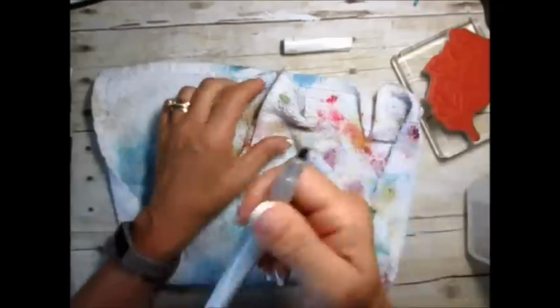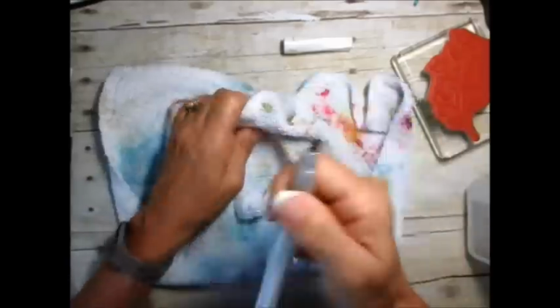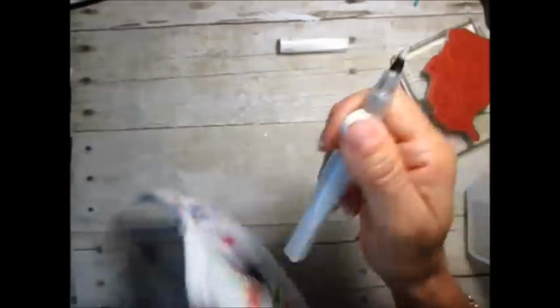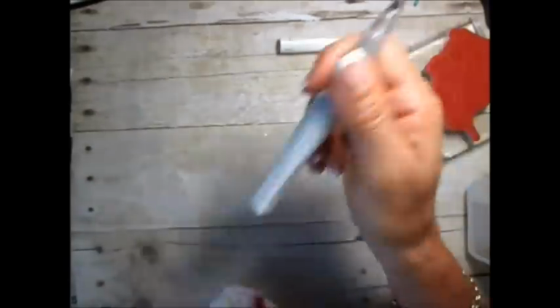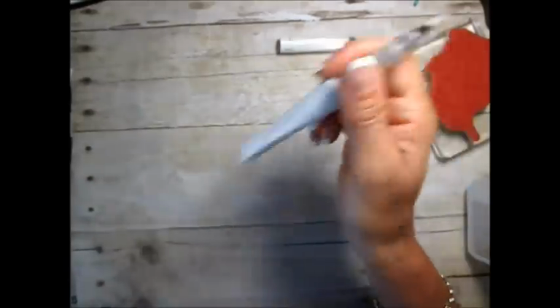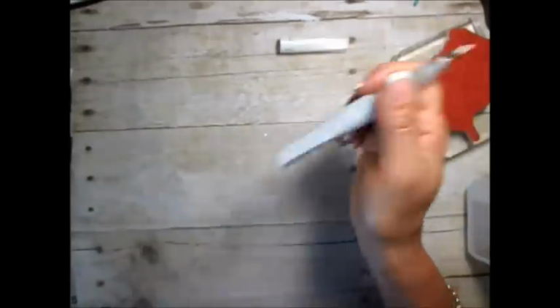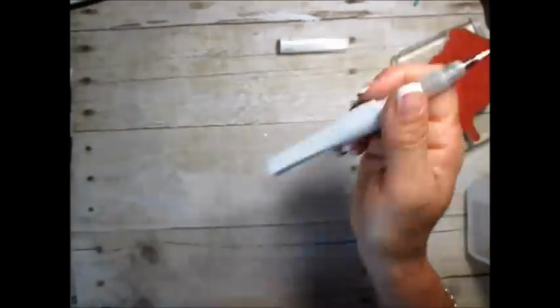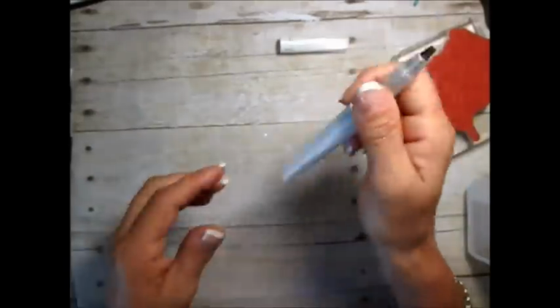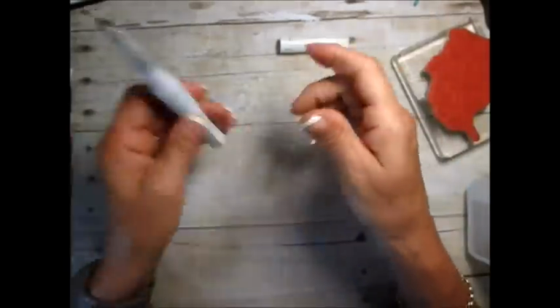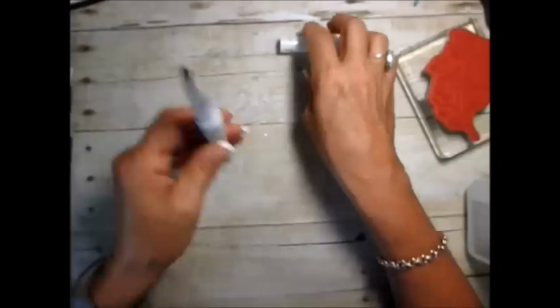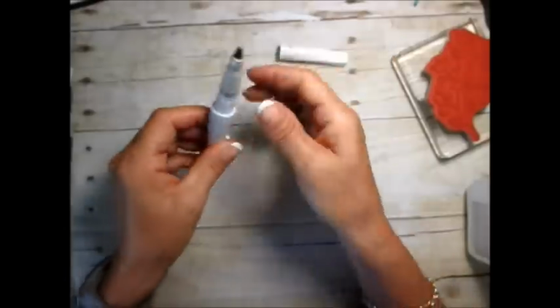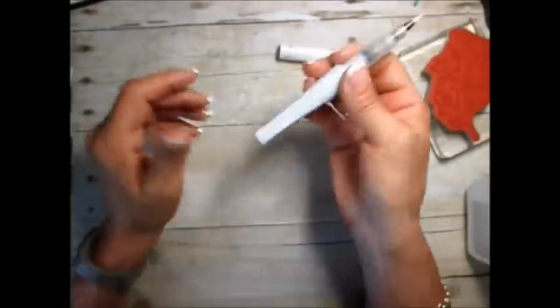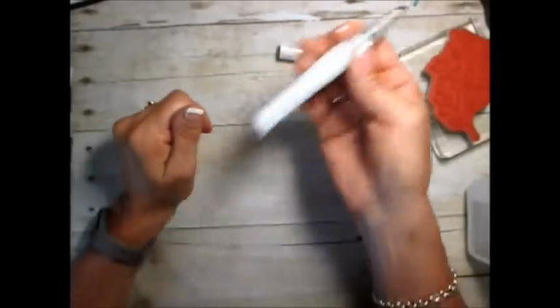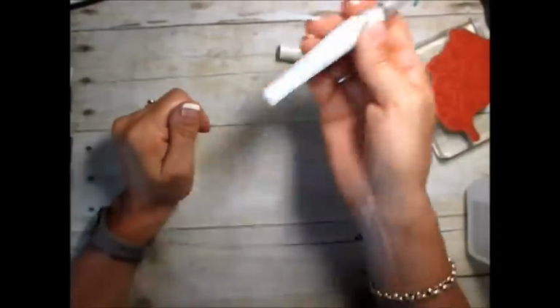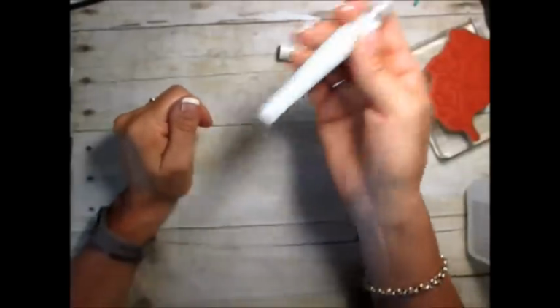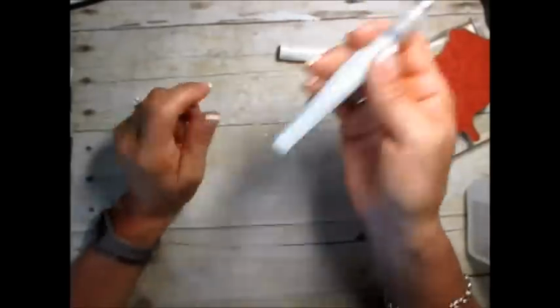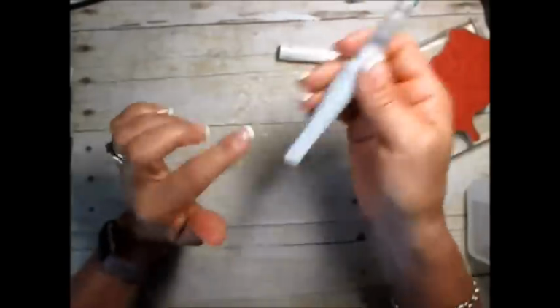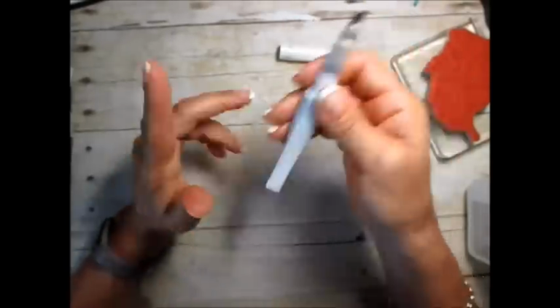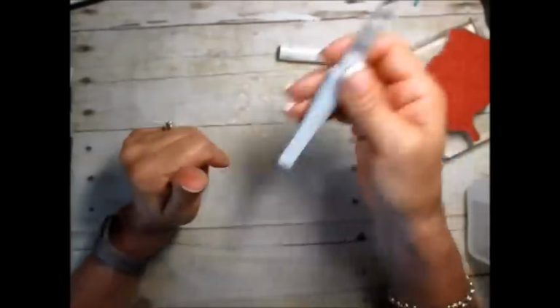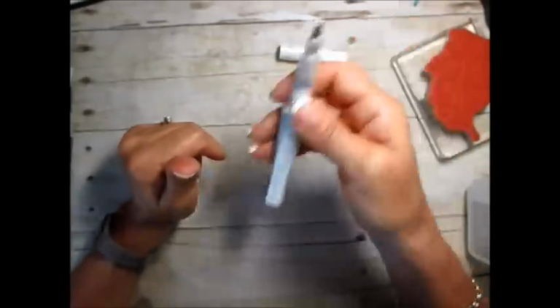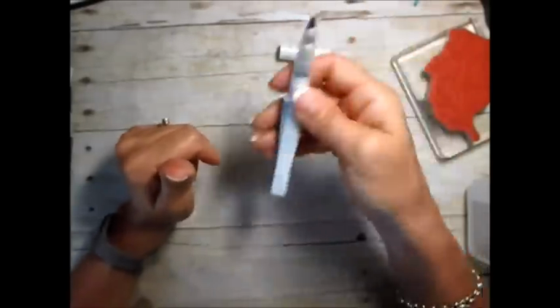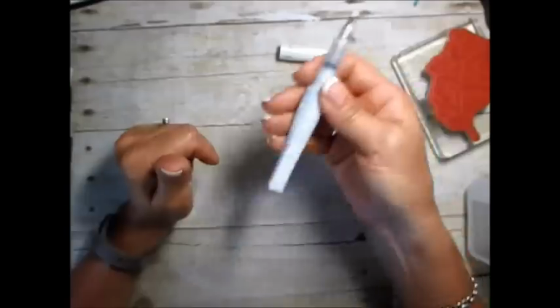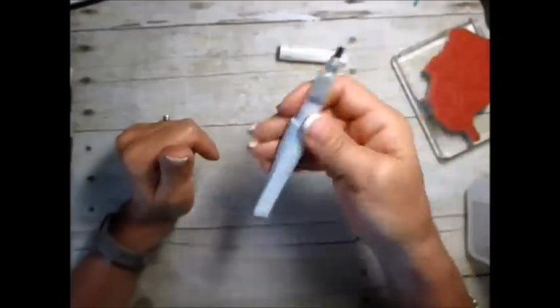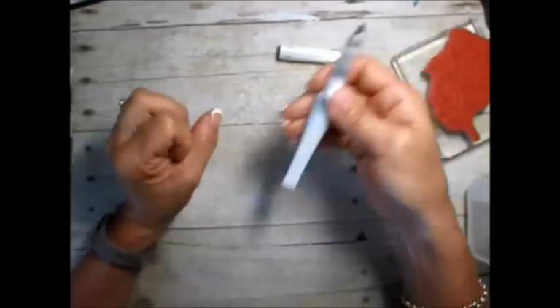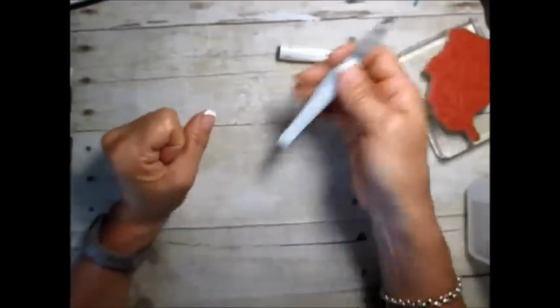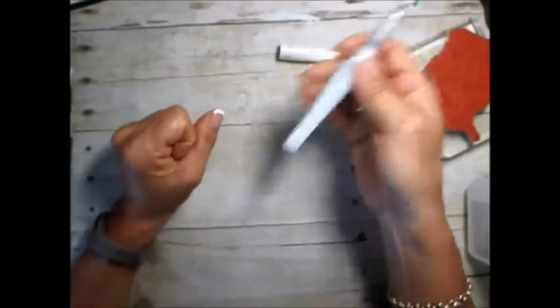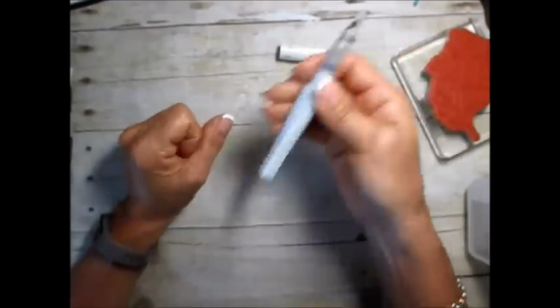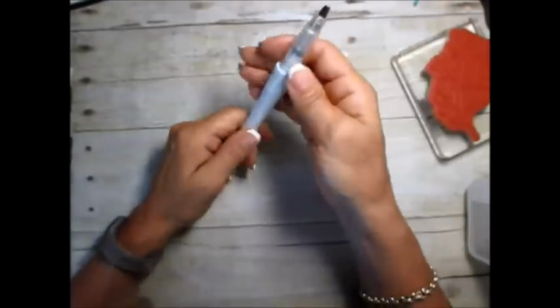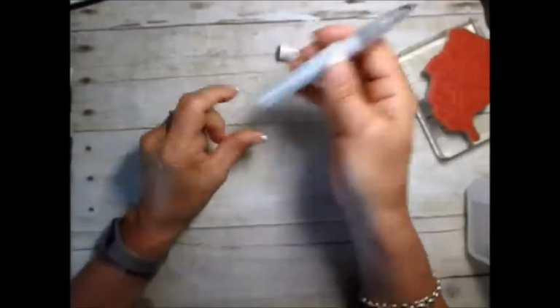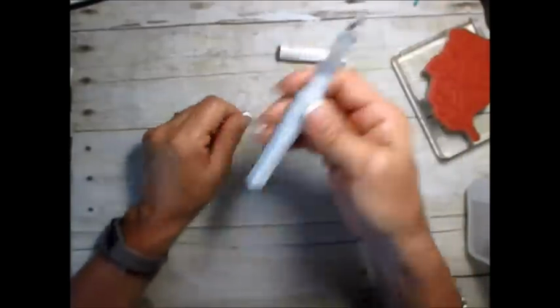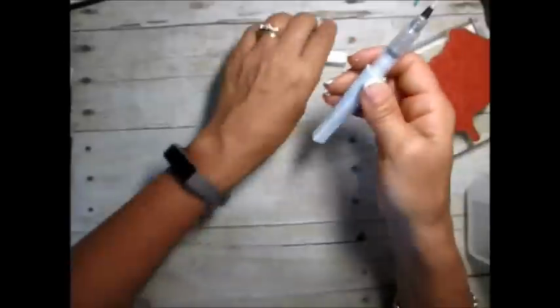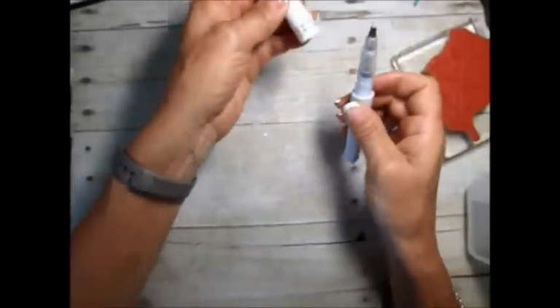Shake this, and you're going to hear that little noise — that is a little ball in there for the shimmer so it doesn't get all chunky. So shake this very well.